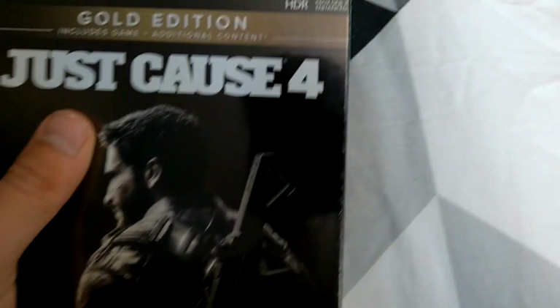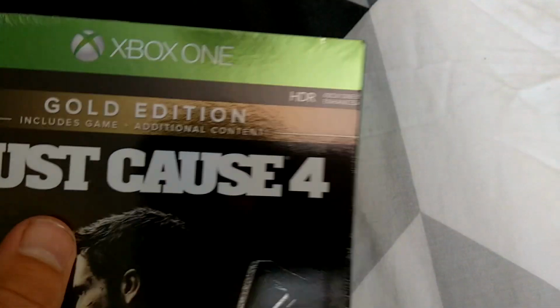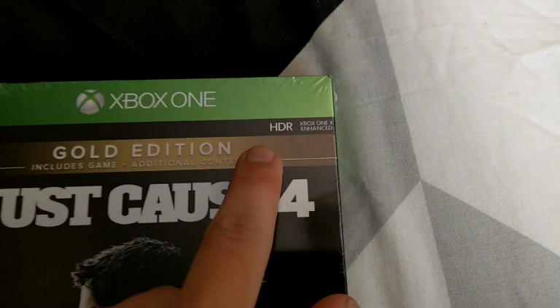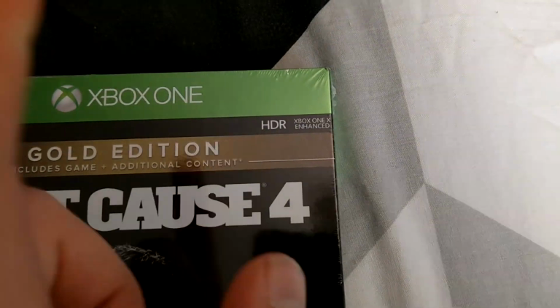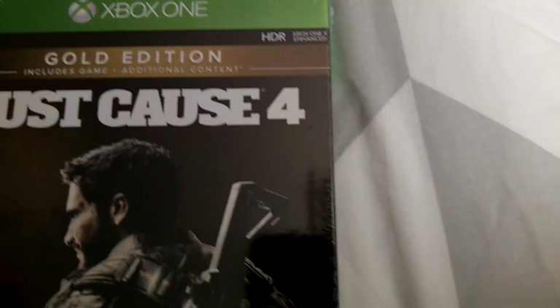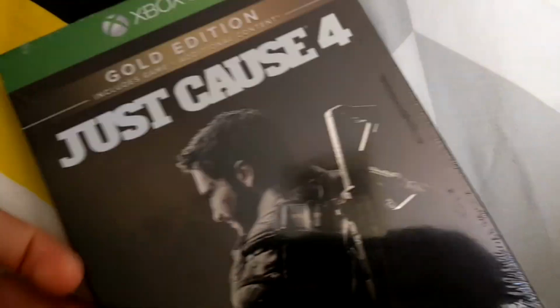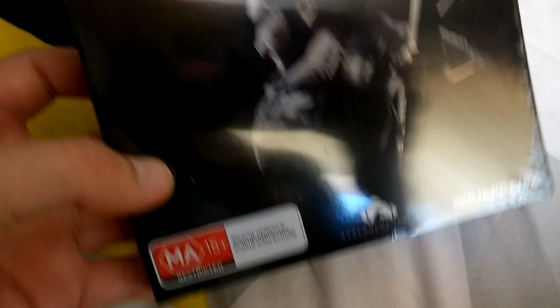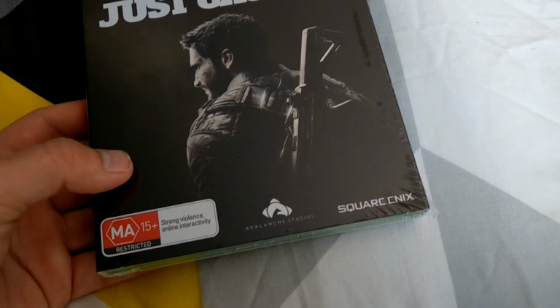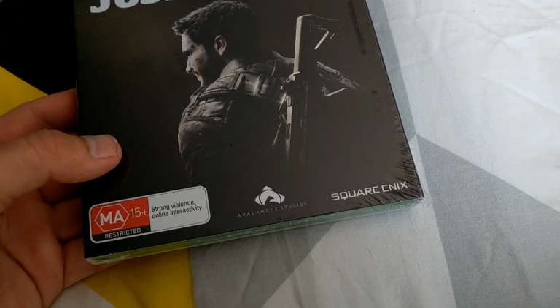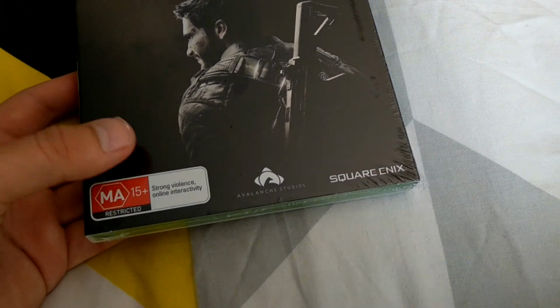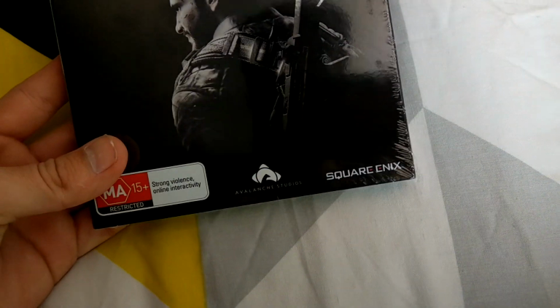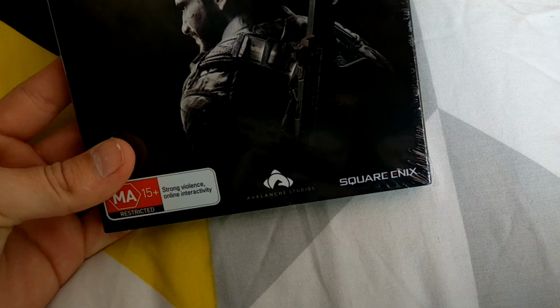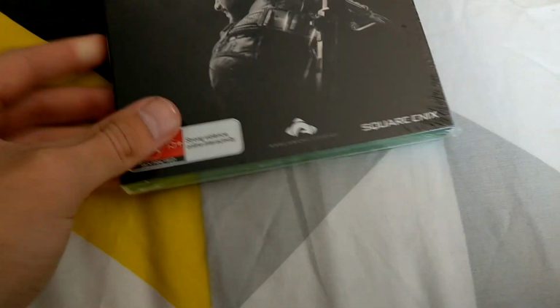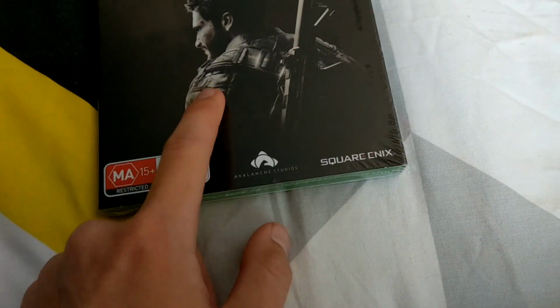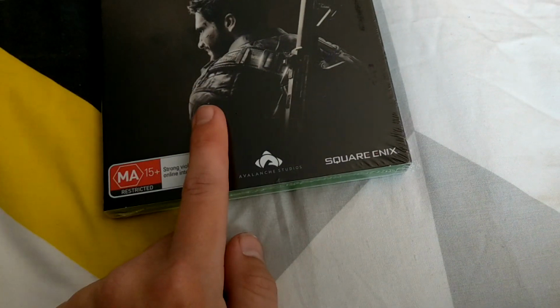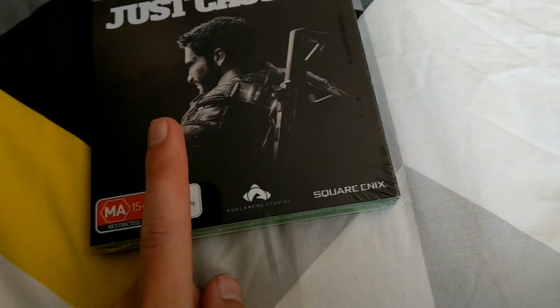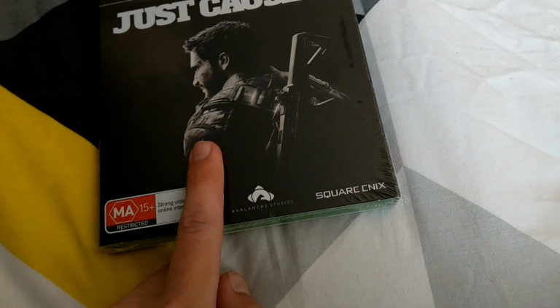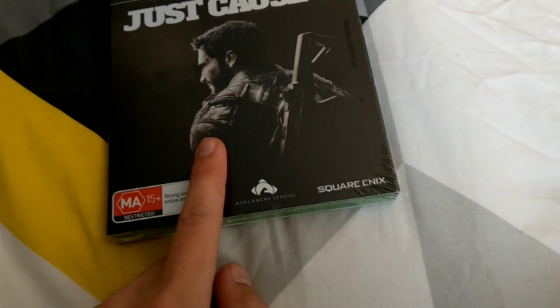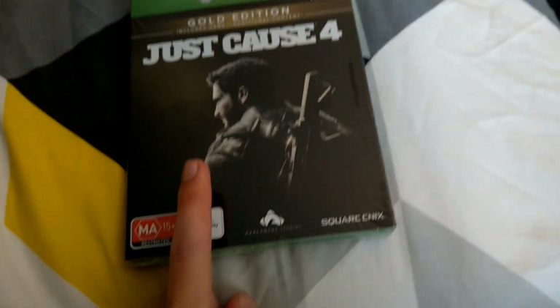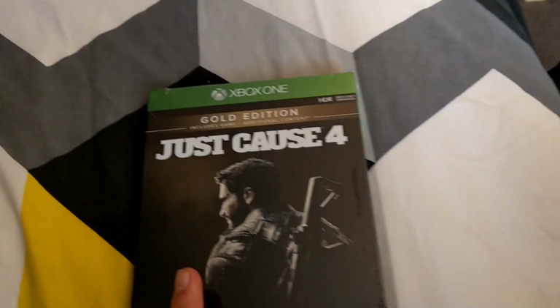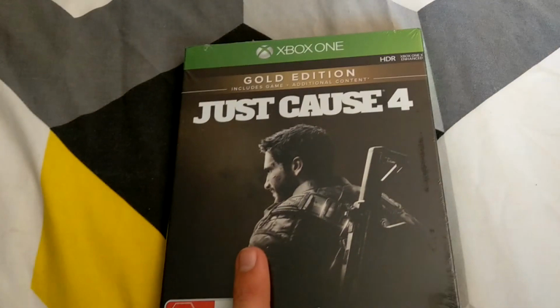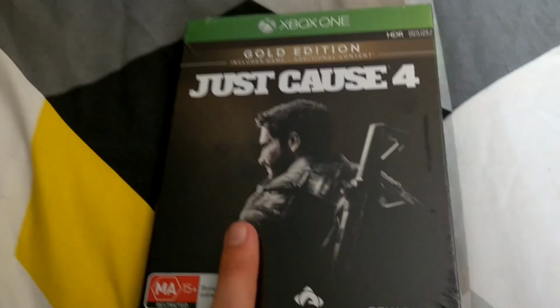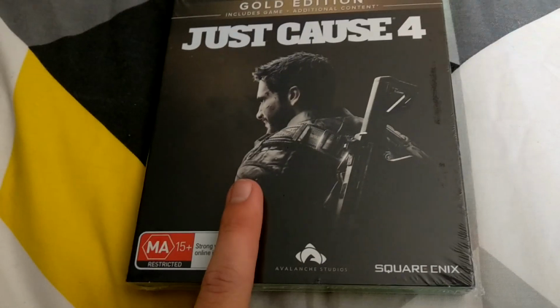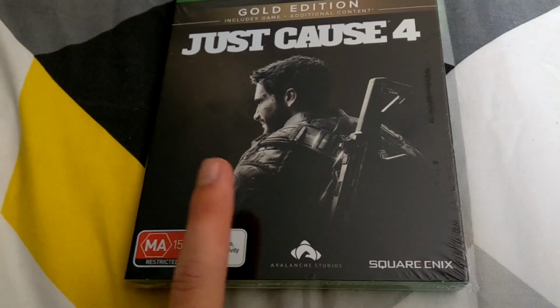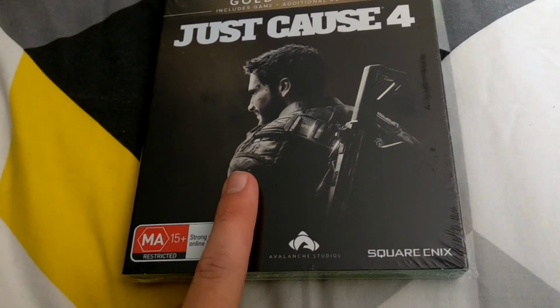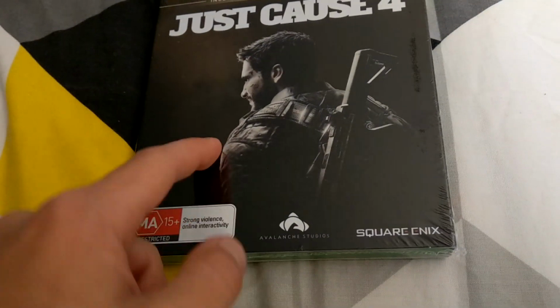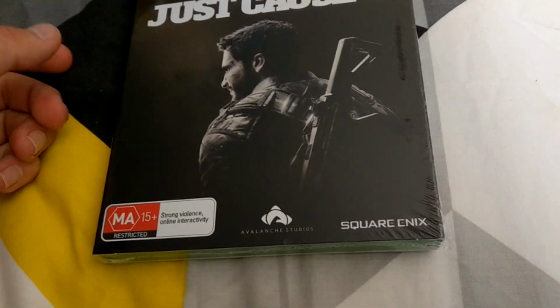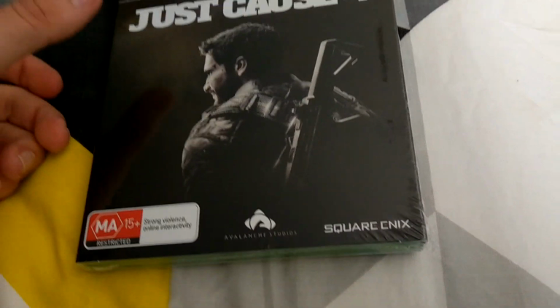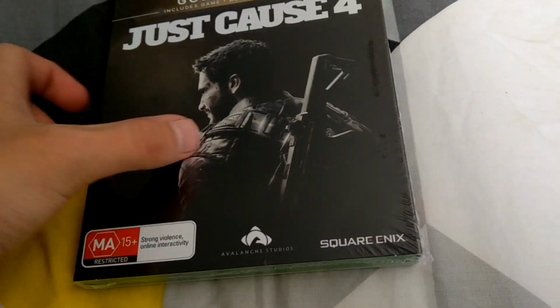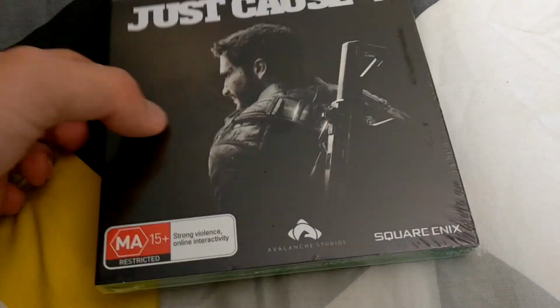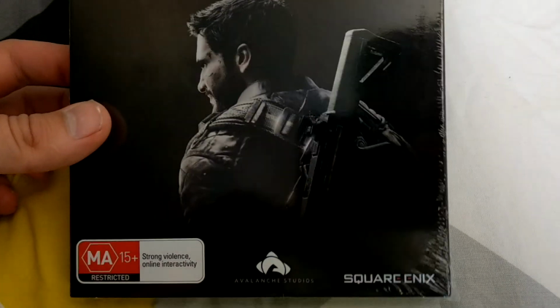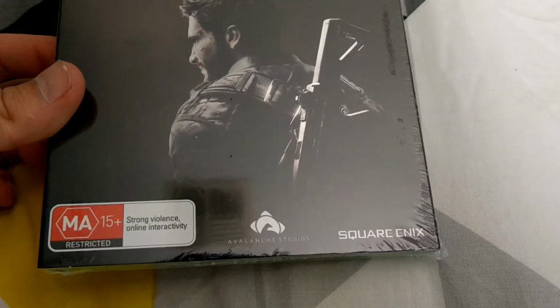Unfortunately it doesn't actually have 4K, so that's a bit of a shame, a bit disappointed about that. But nonetheless this should still be good. If you guys don't know, I'm a huge Just Cause fan — I was a massive fan of the second game, I played the hell out of it on the 360, loved it. I was a big fan of the third one too.